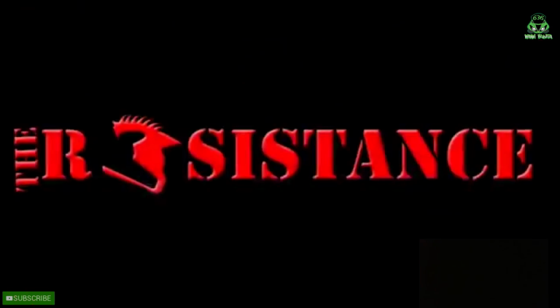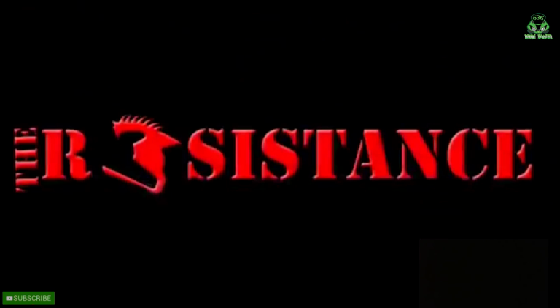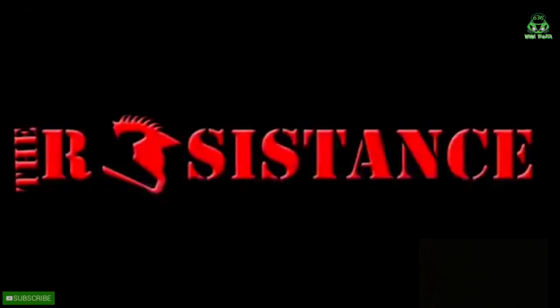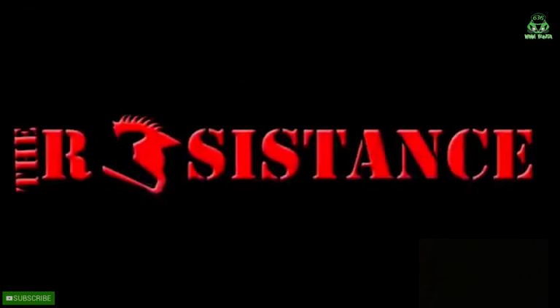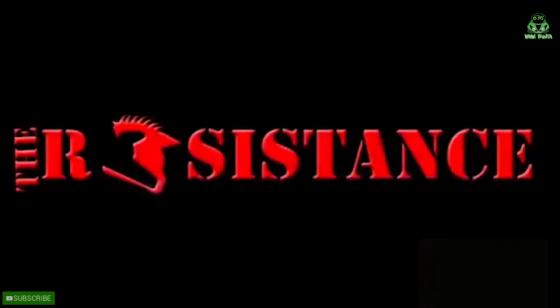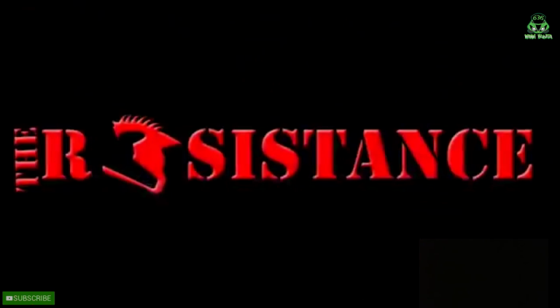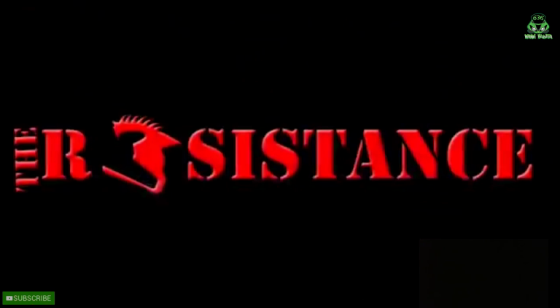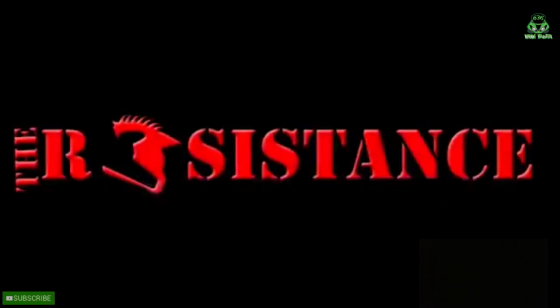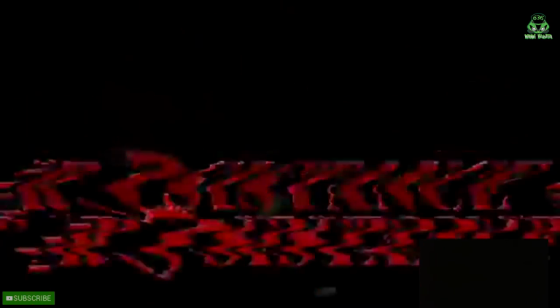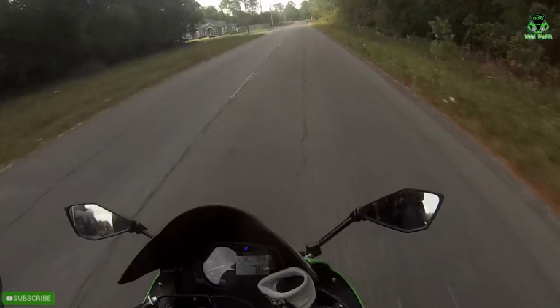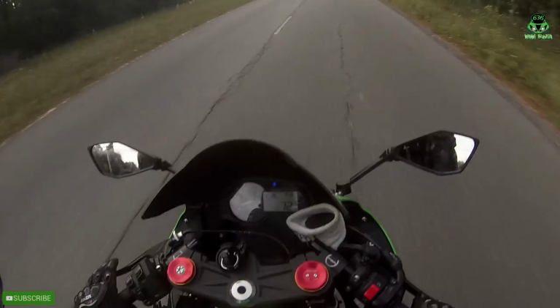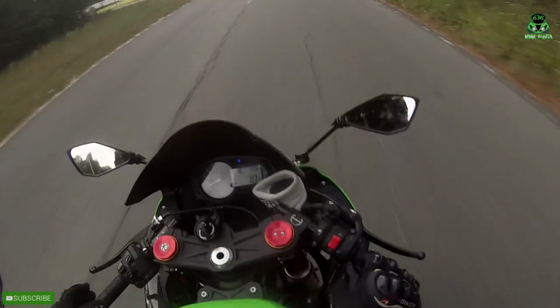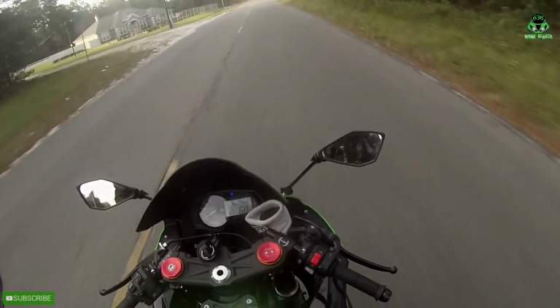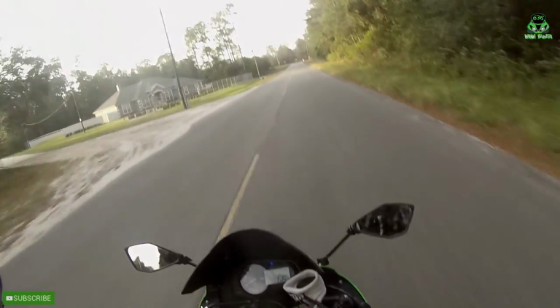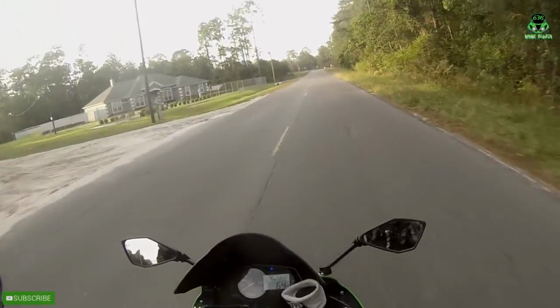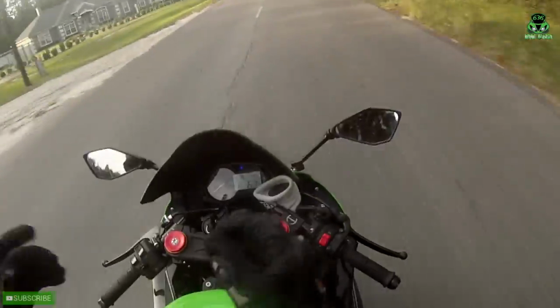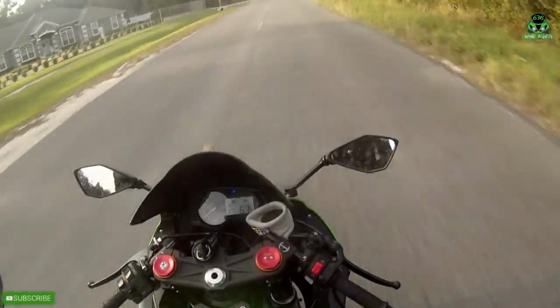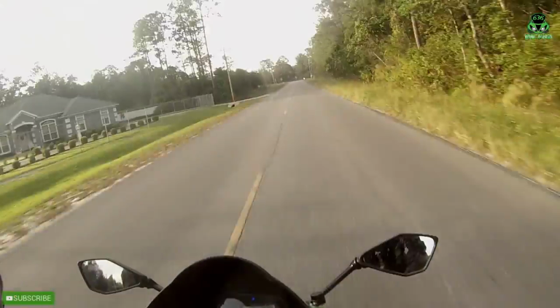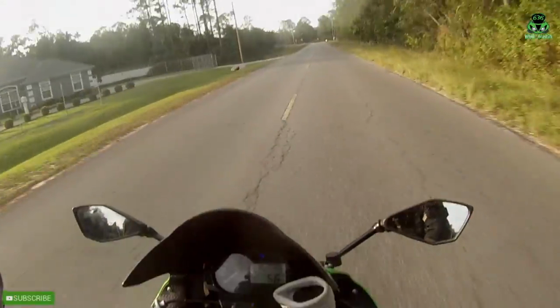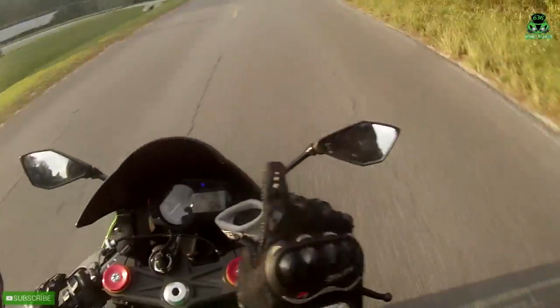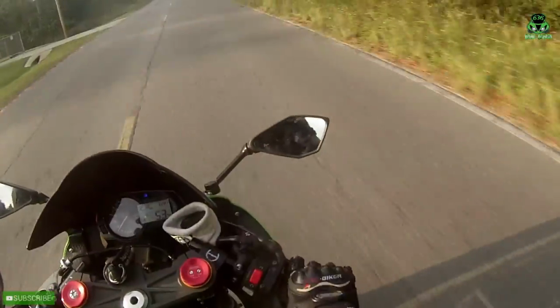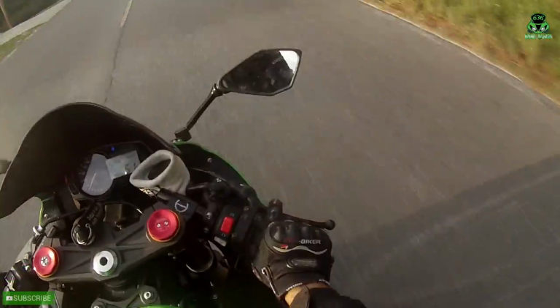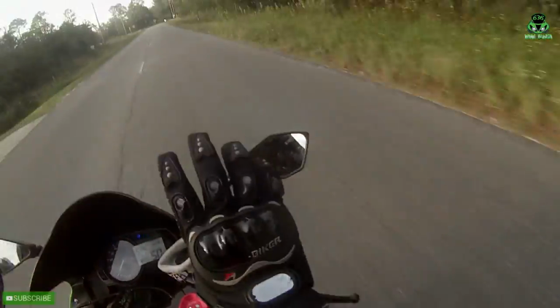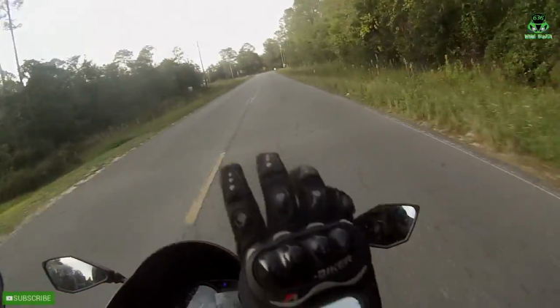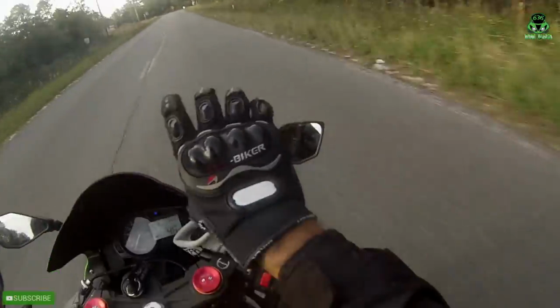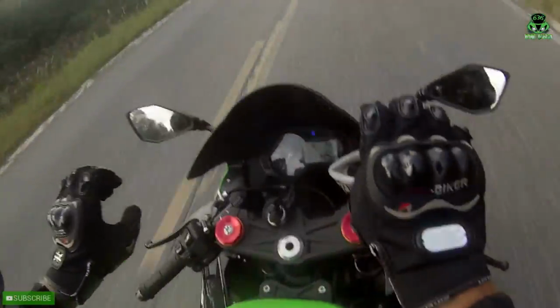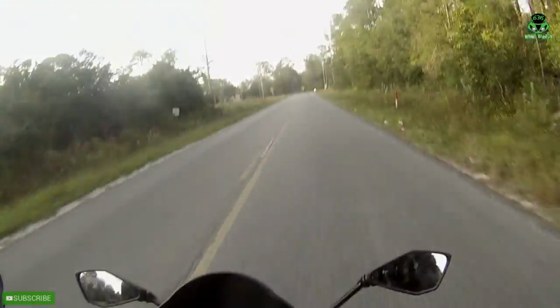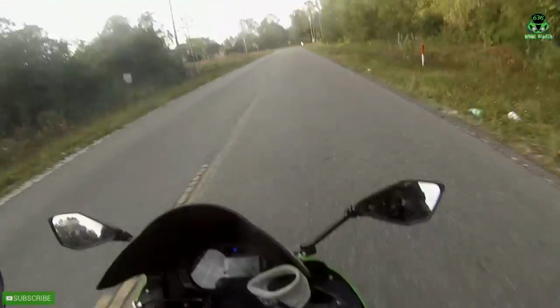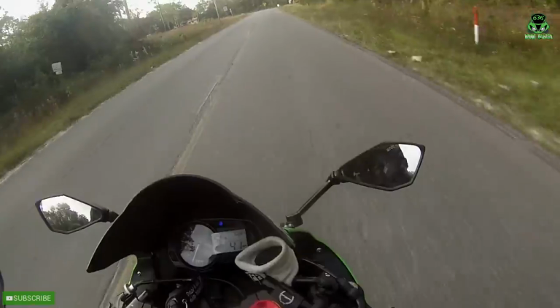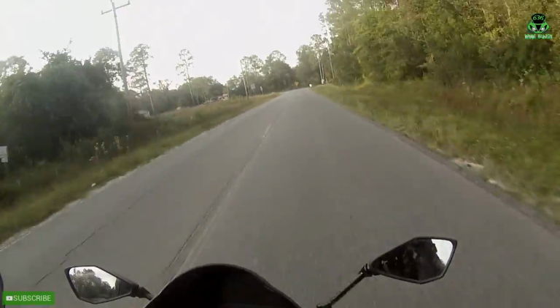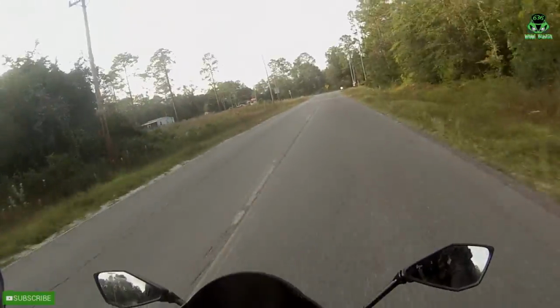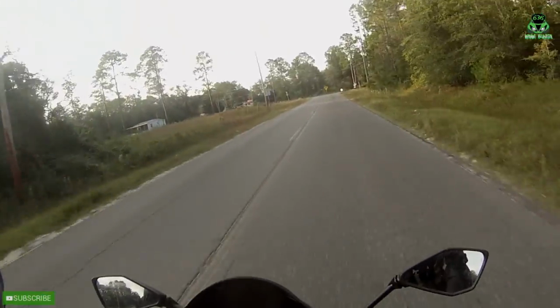If you're listening to this, you are the resistance. What's up YouTube fam? I'm just out trying to test out my new gloves. I figured I'd do a little review on these.